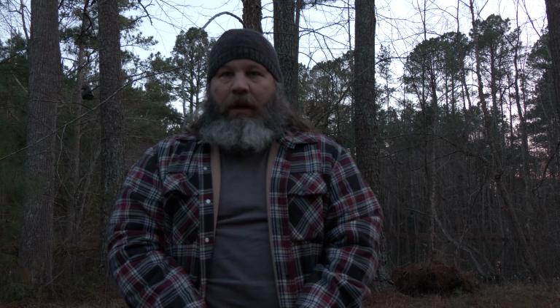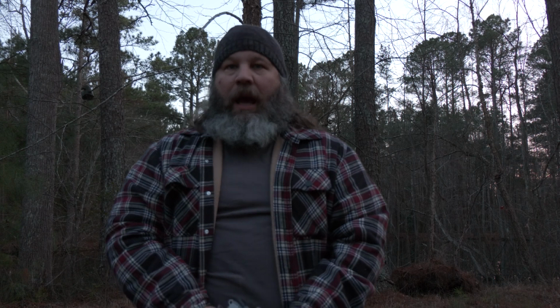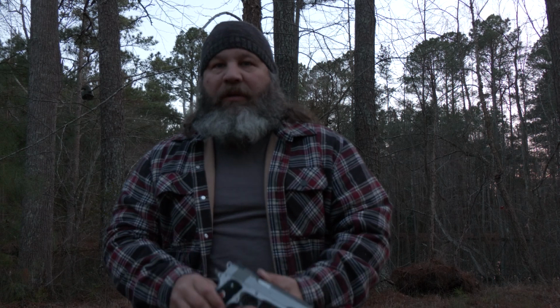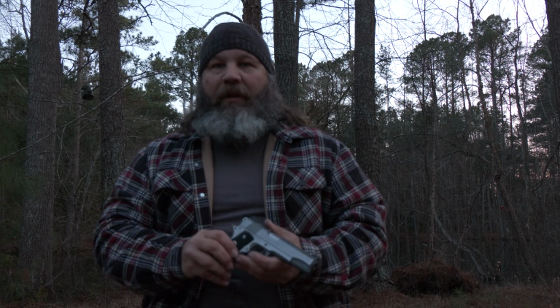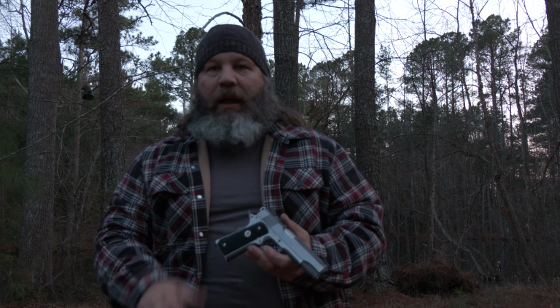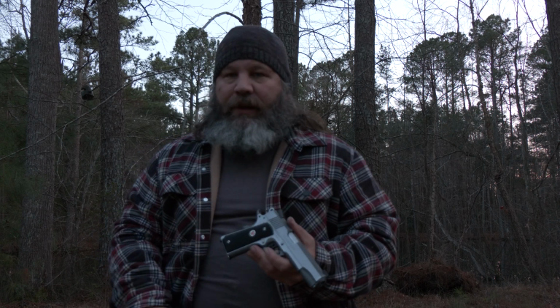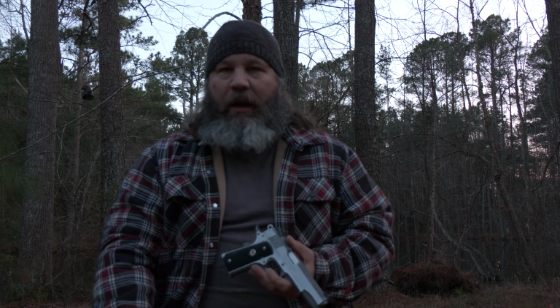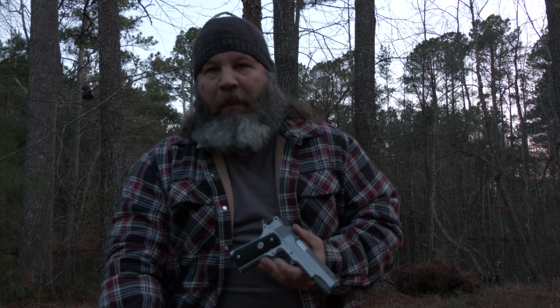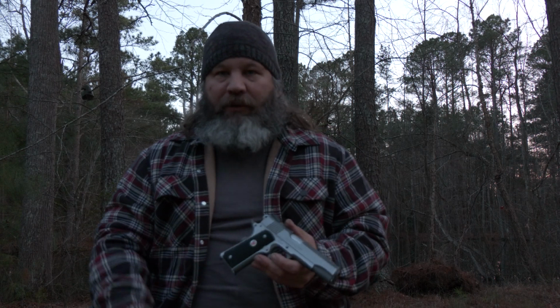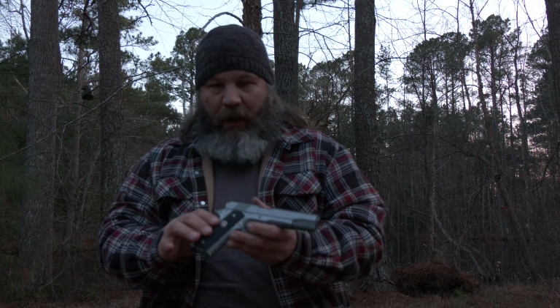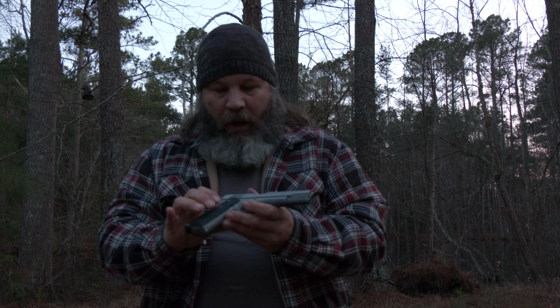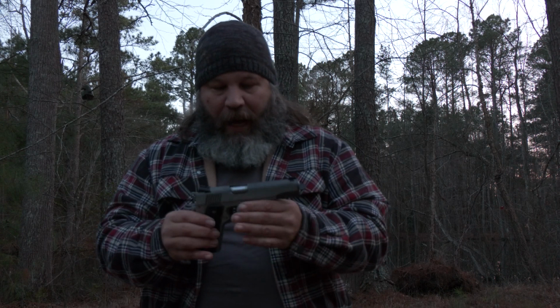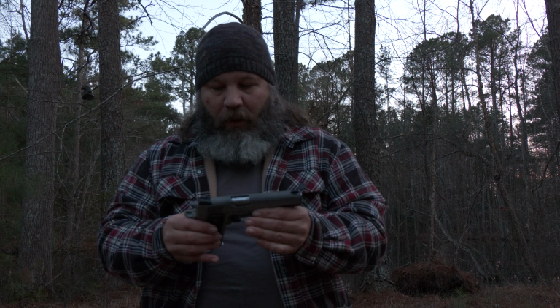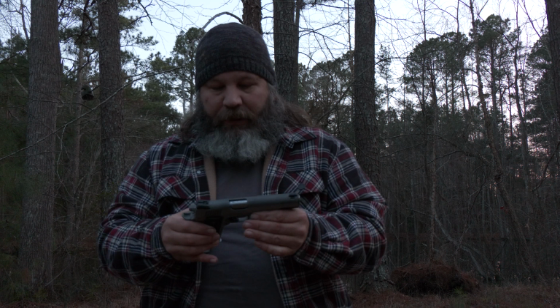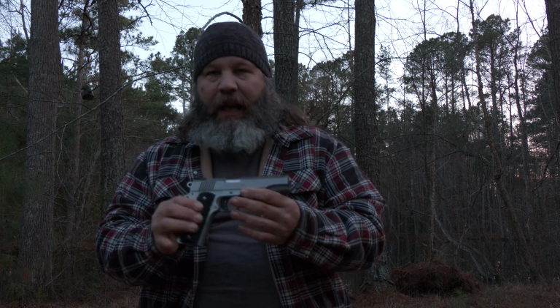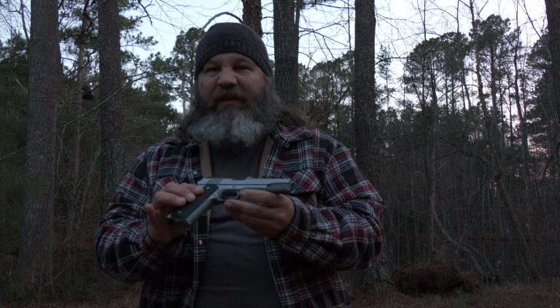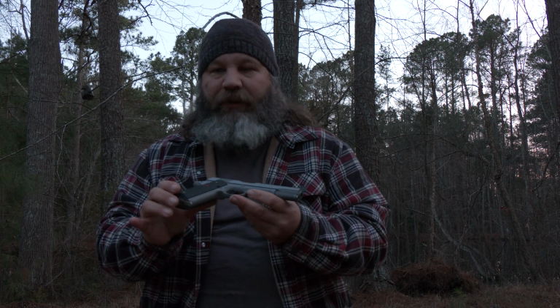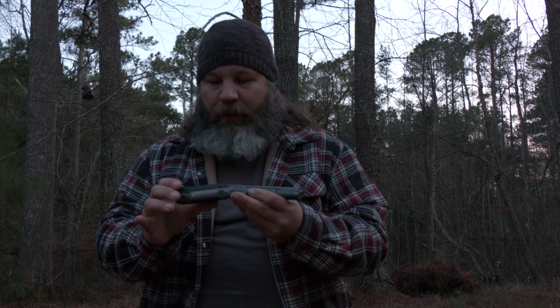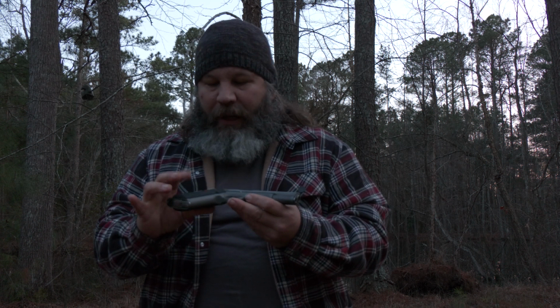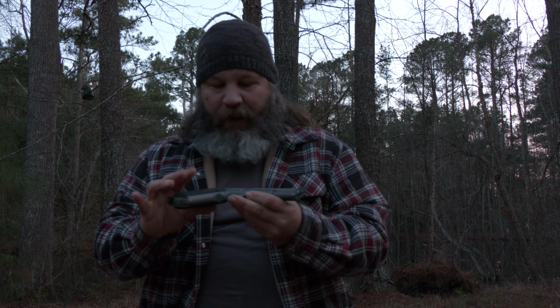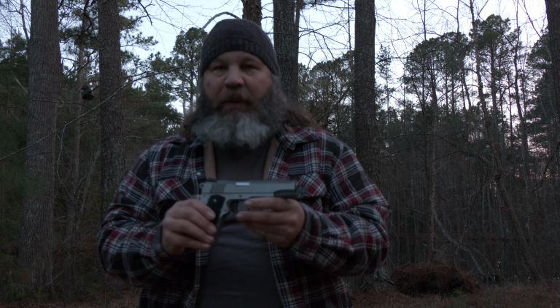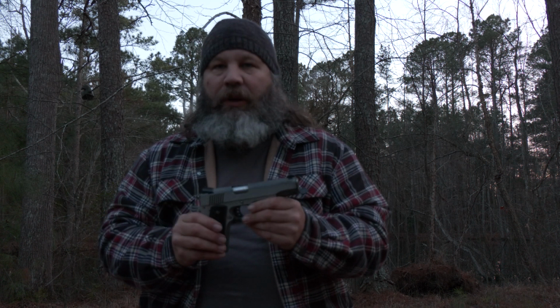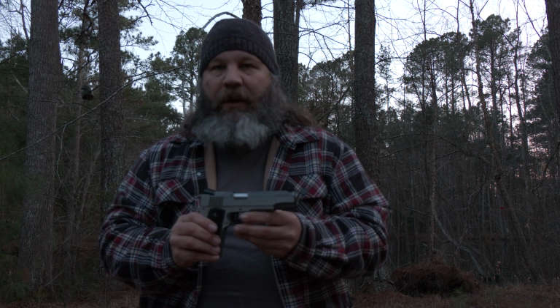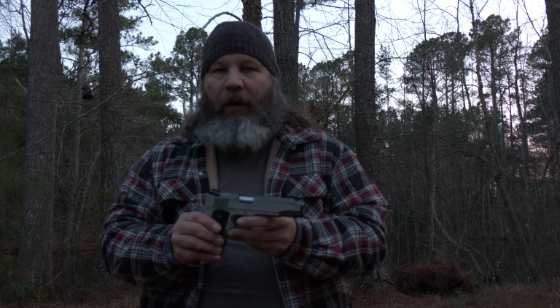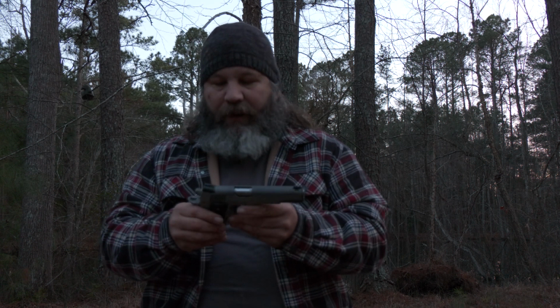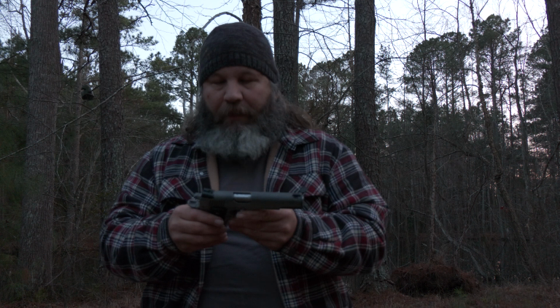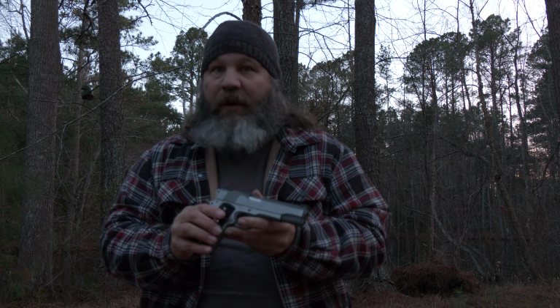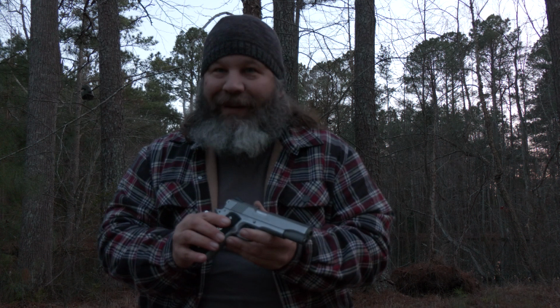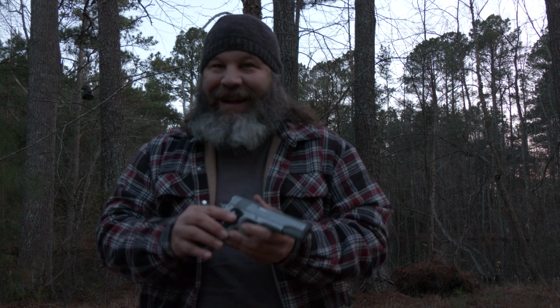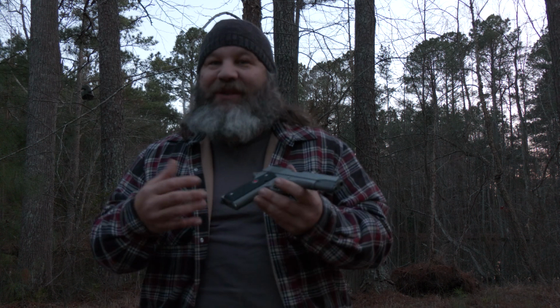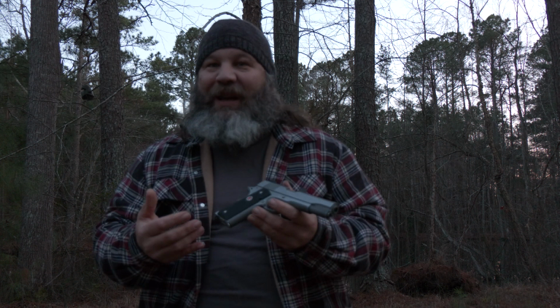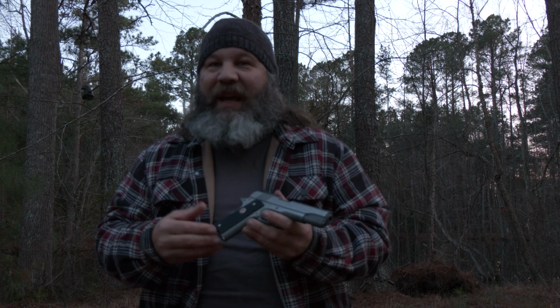Hey y'all, what's going on? It's Hunter Elliott here at RangeHot.com. Hope everybody's doing well. So I got my old Delta Elite out. This is the Gen 2. I did a reveal on this pistol a number of years ago, believe it or not. I bought it from Colt, and I've been enjoying shooting it.